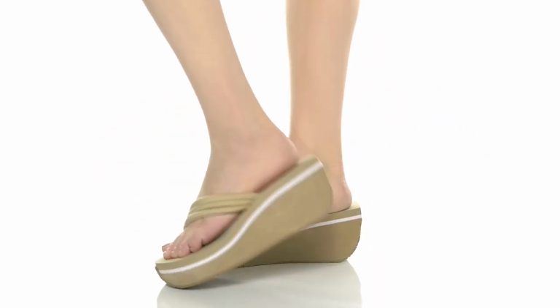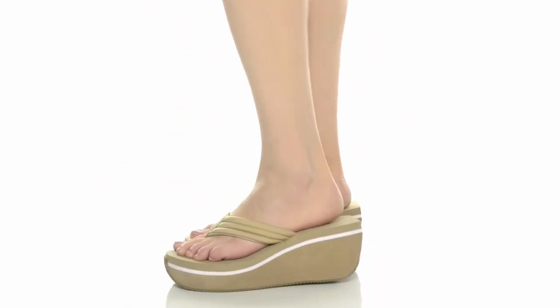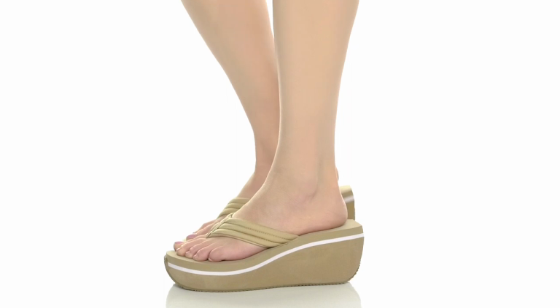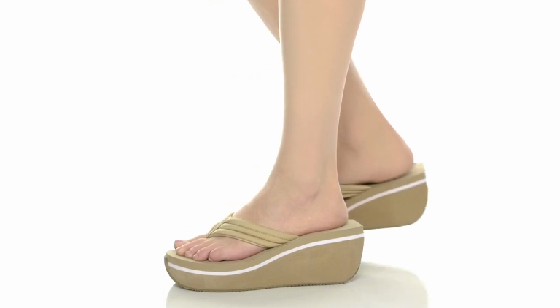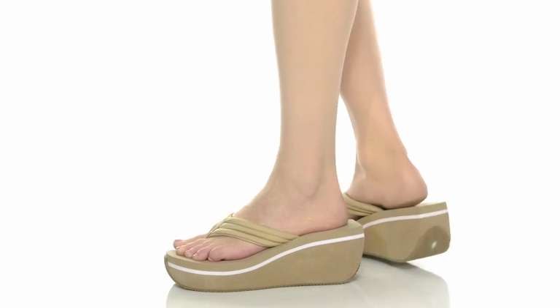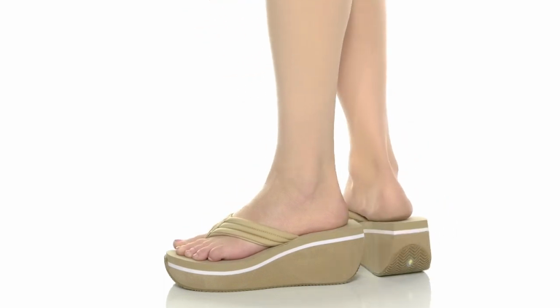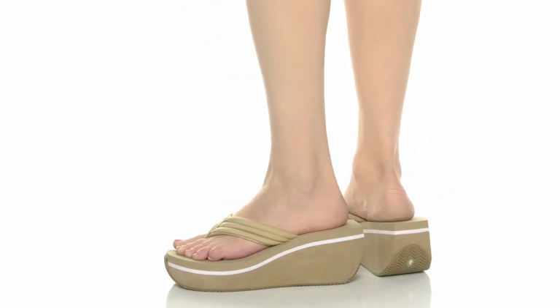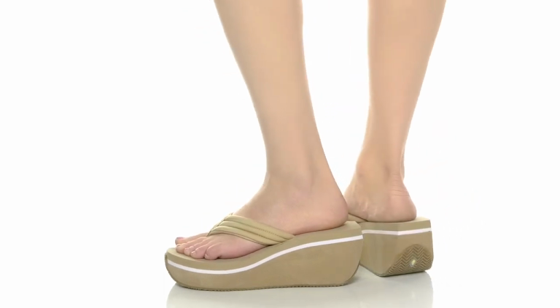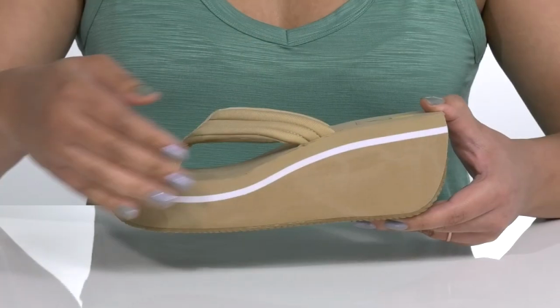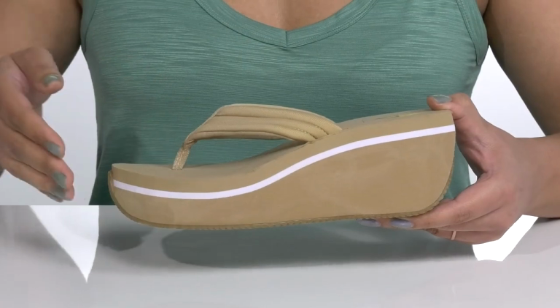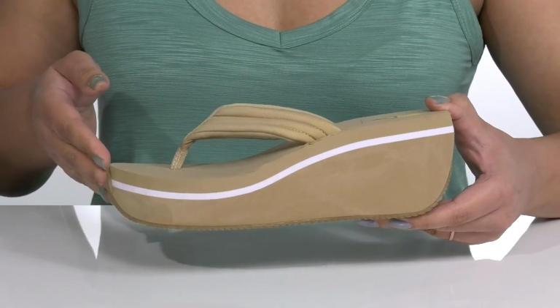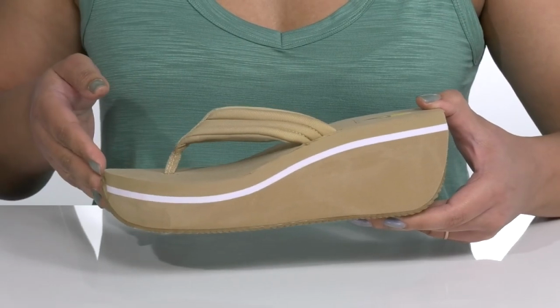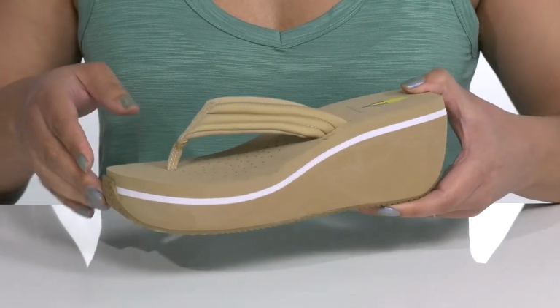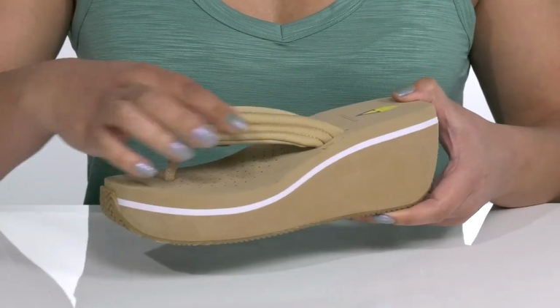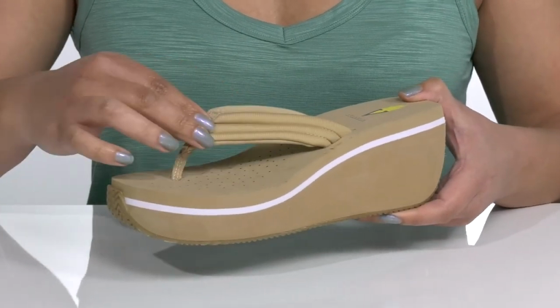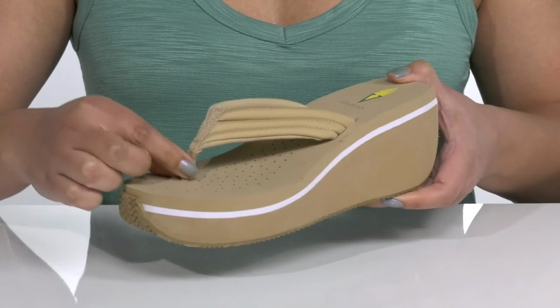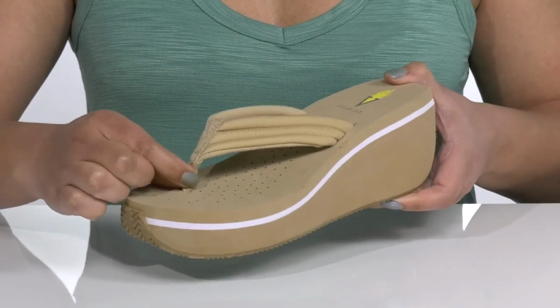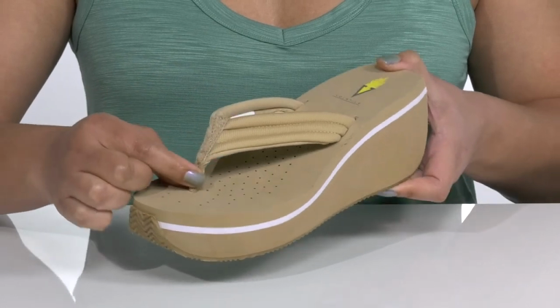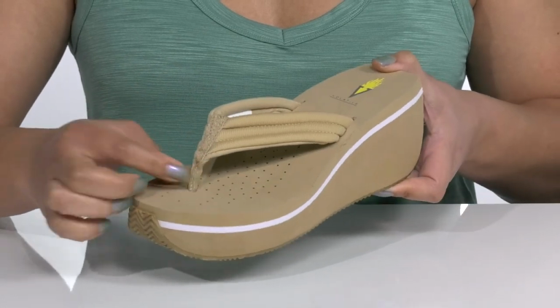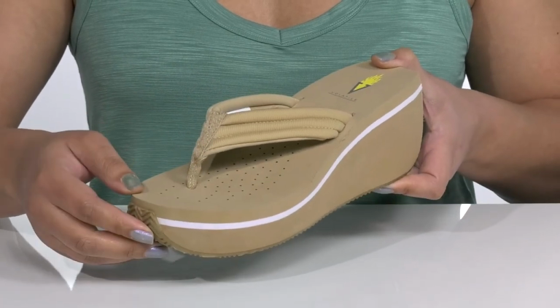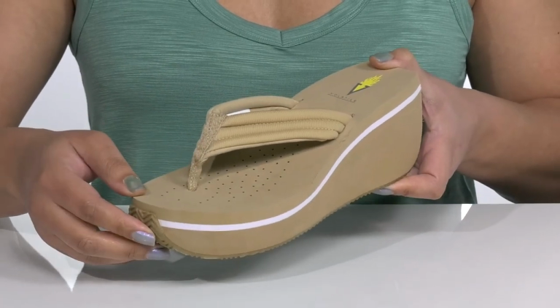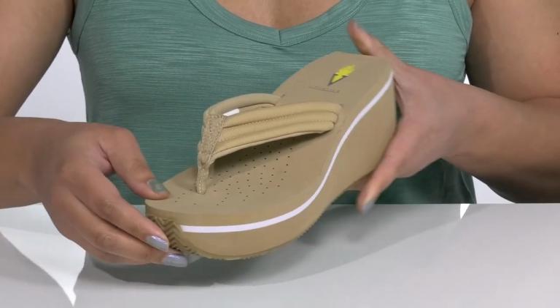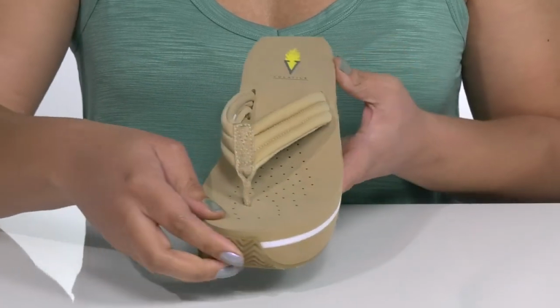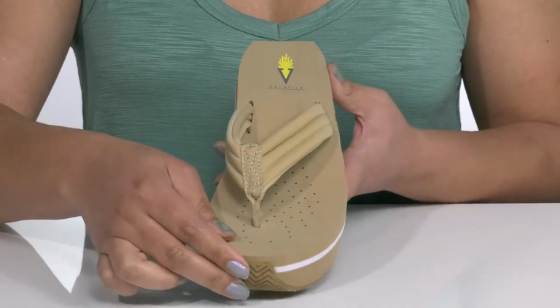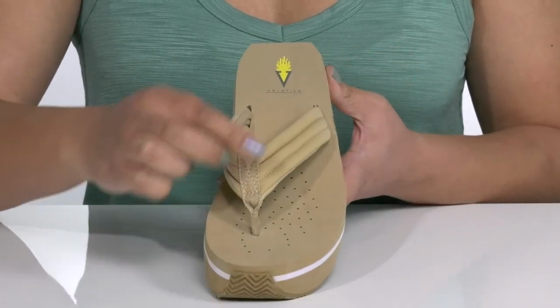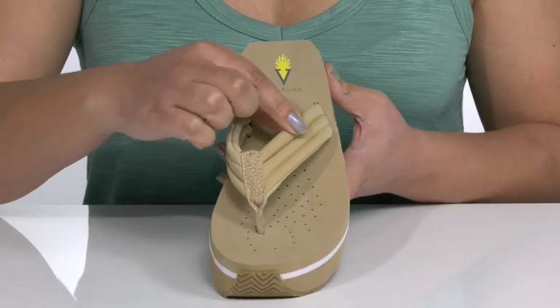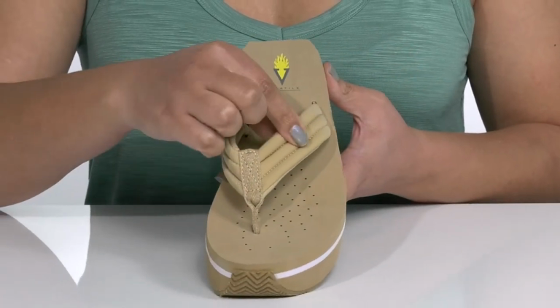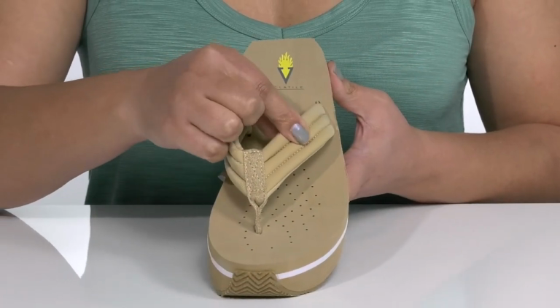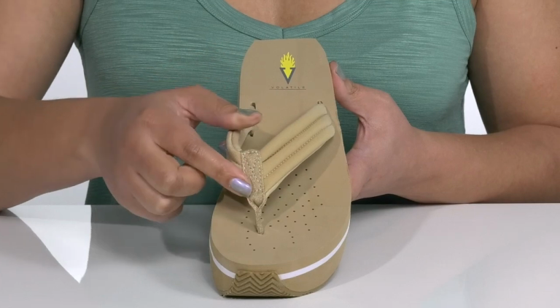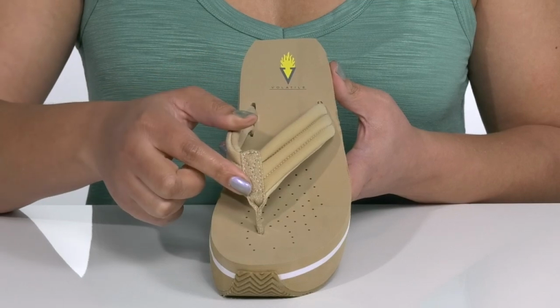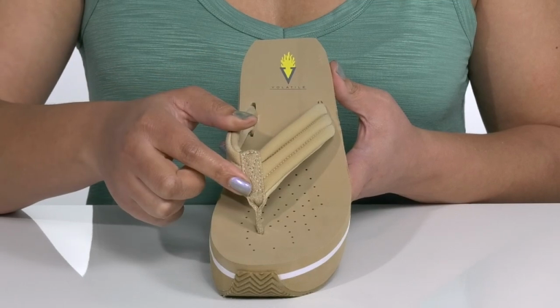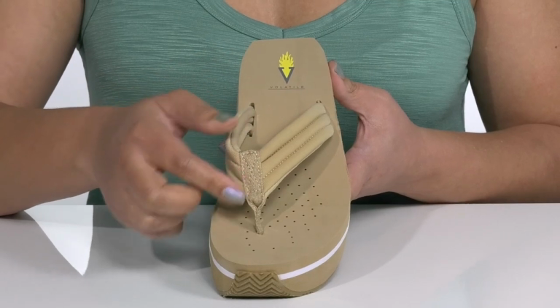The Zoe sandals by Volatile feature a textile upper with an open toe silhouette and a thong strap with a flat toe post to help lock them into place. The straps have a quilted and puffed design for added comfort.